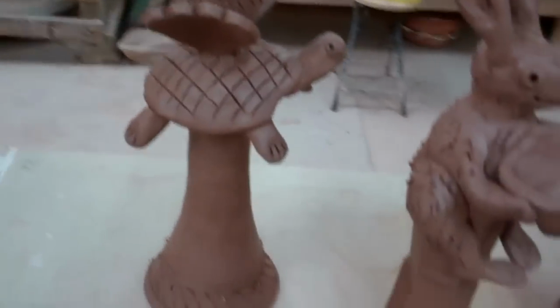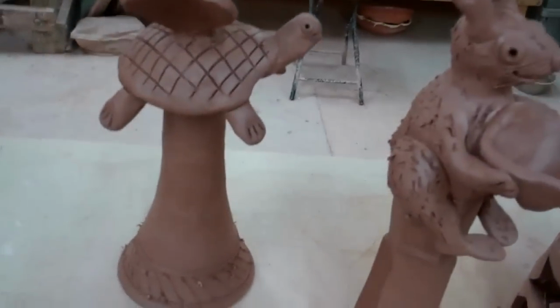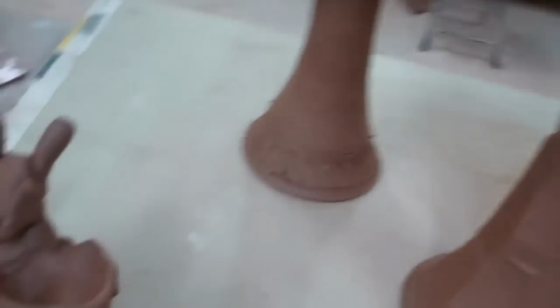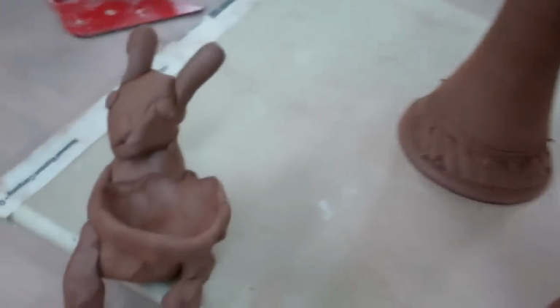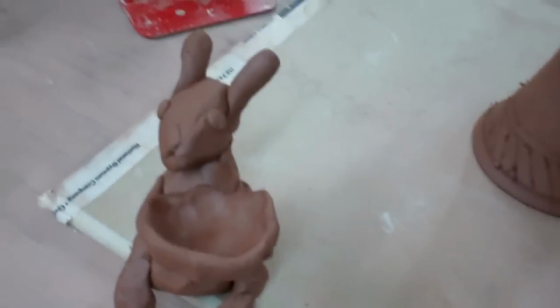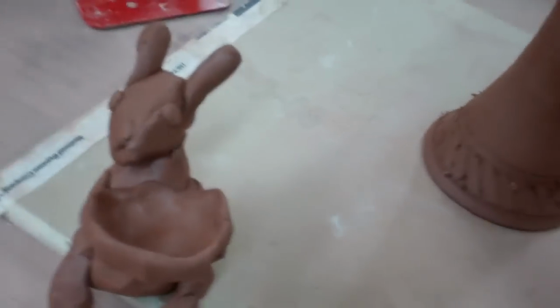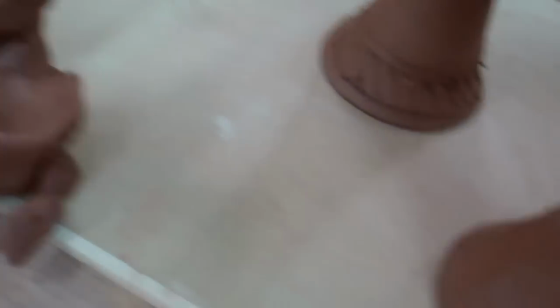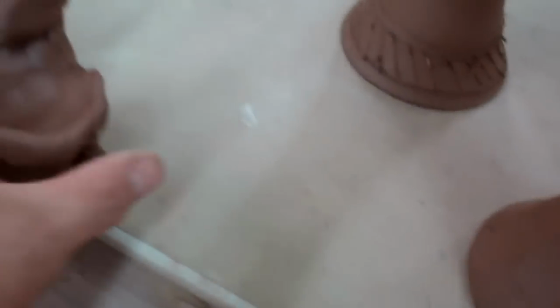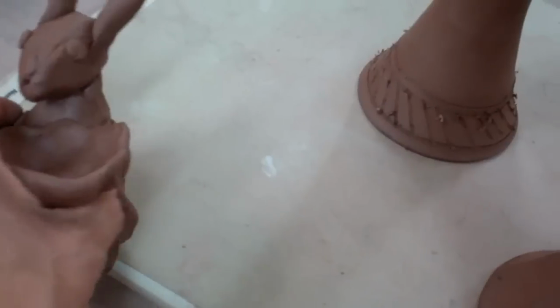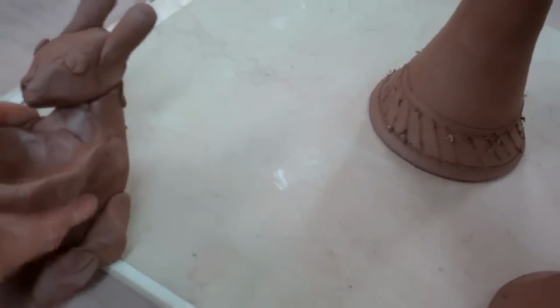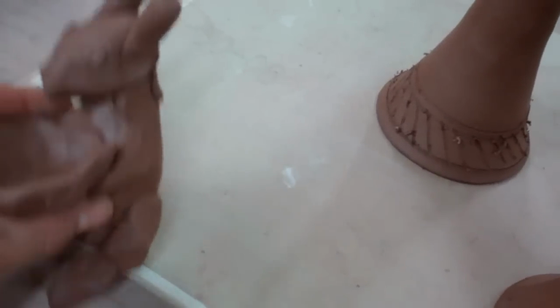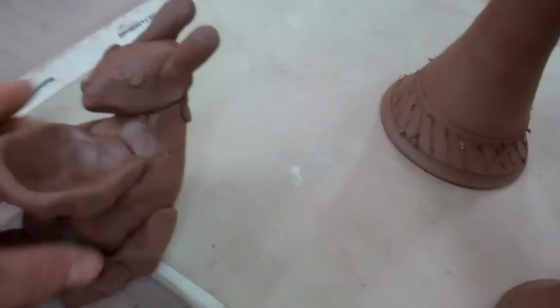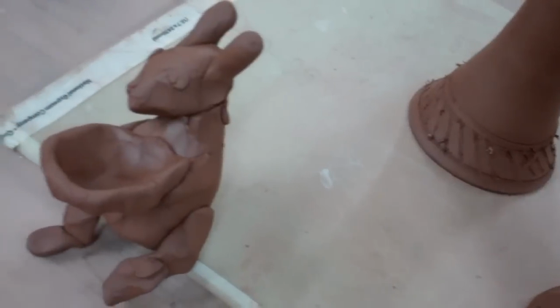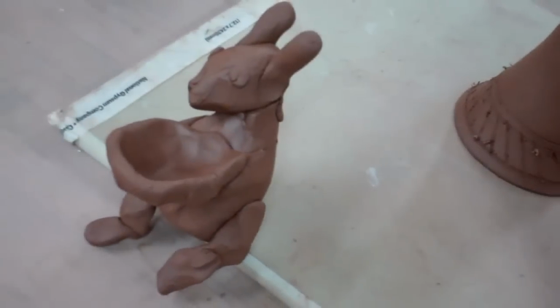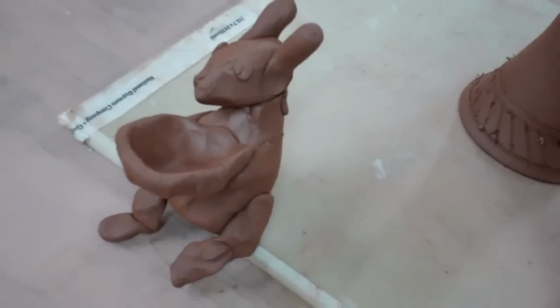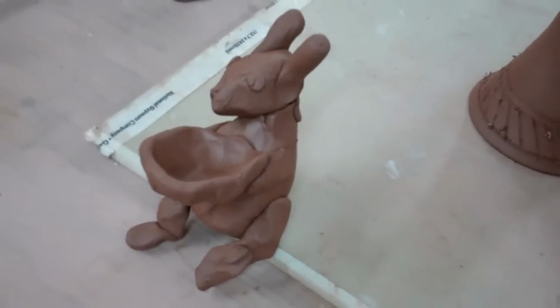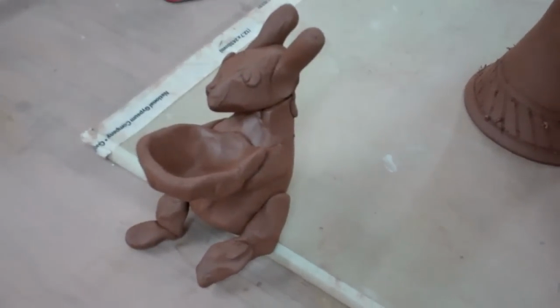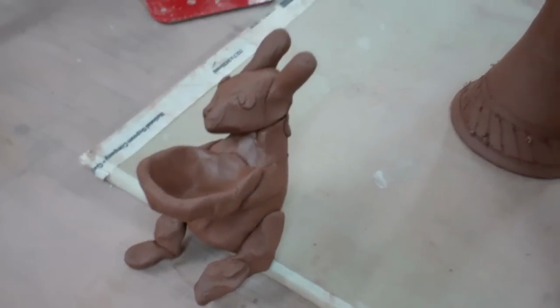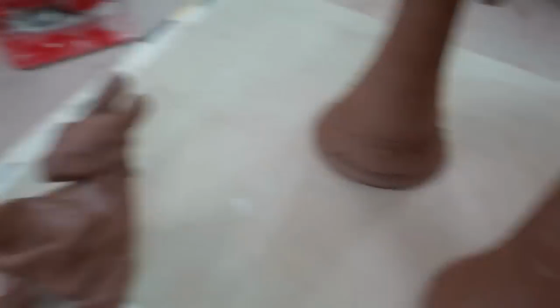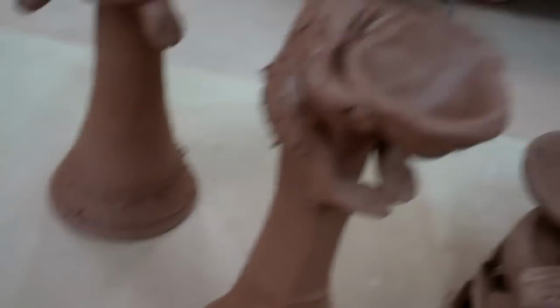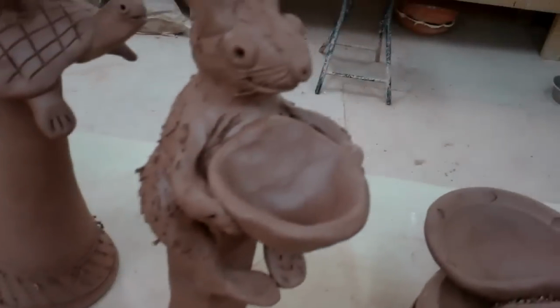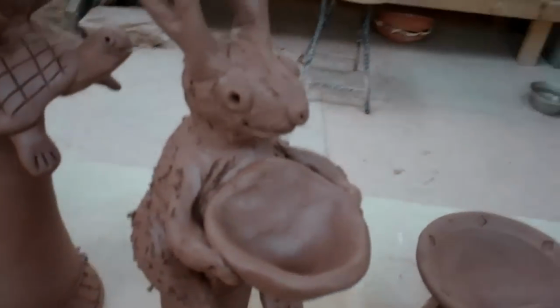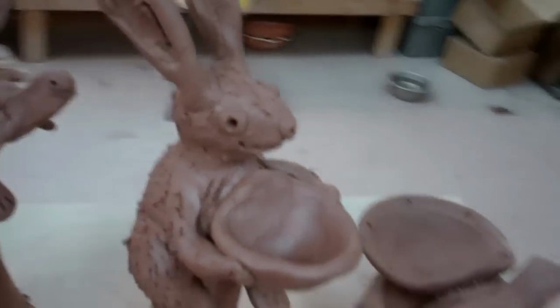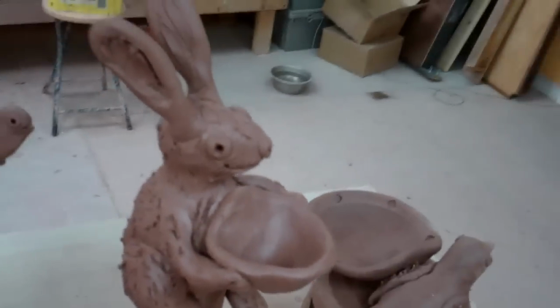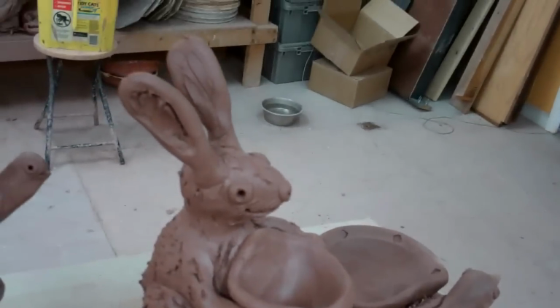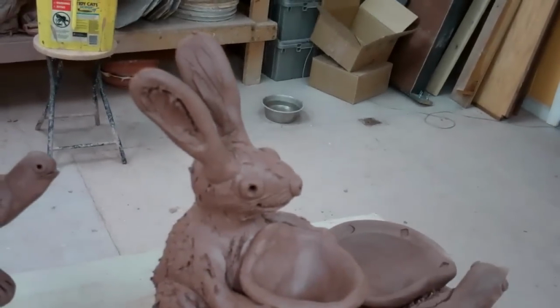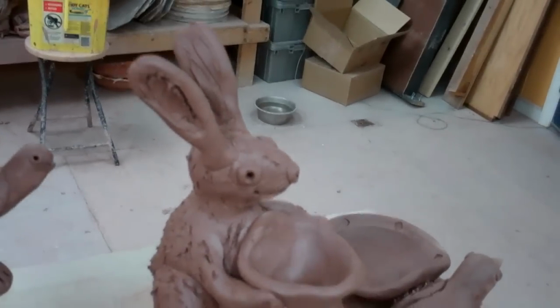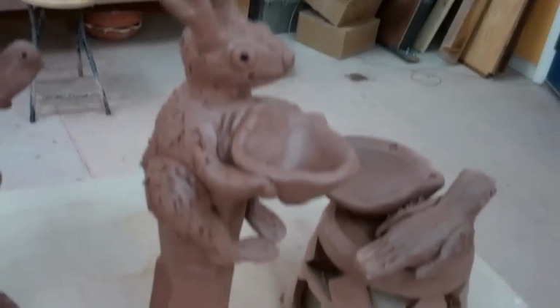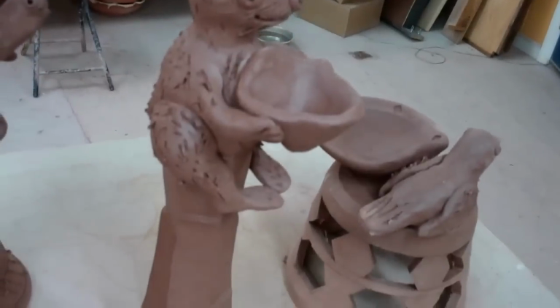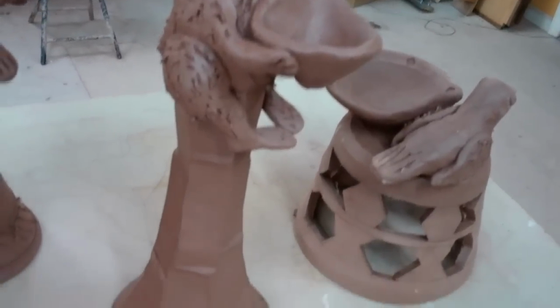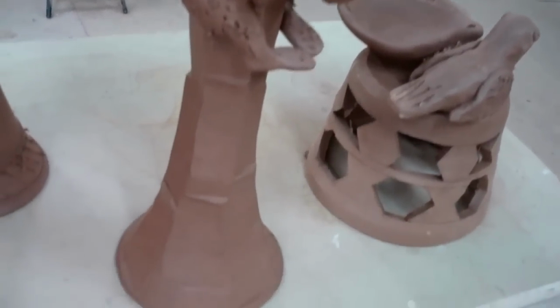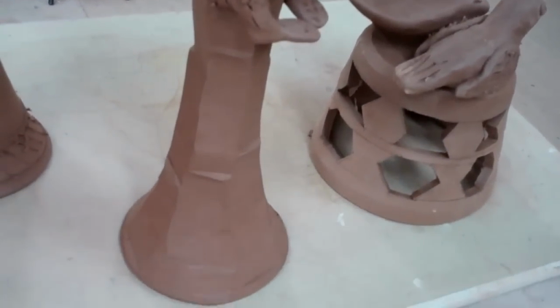This was just sort of my rabbit prototype. That's some of the stuff I'm working on.